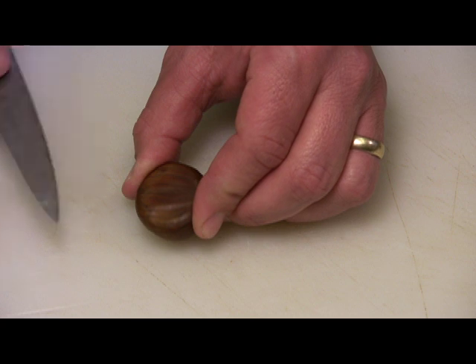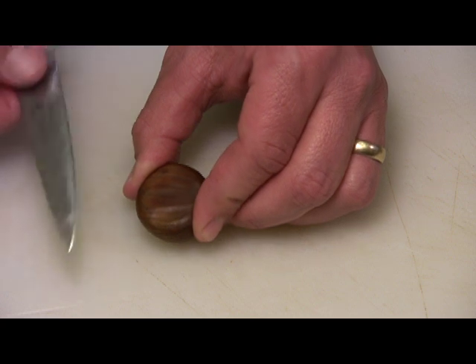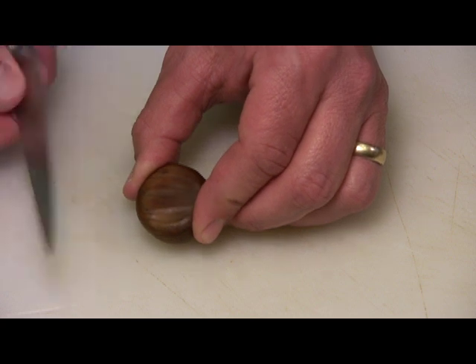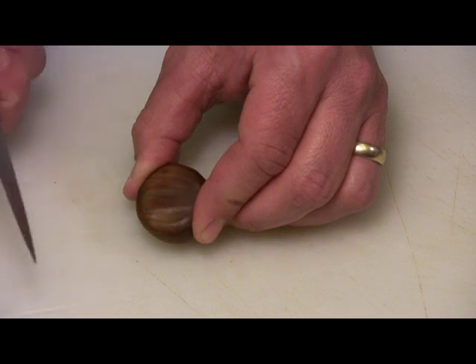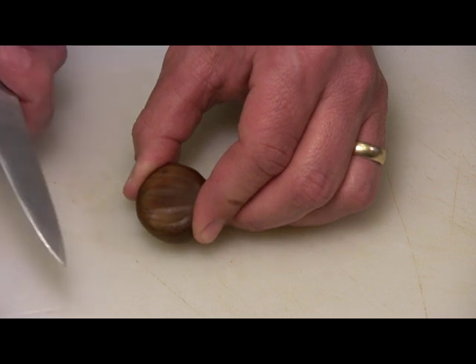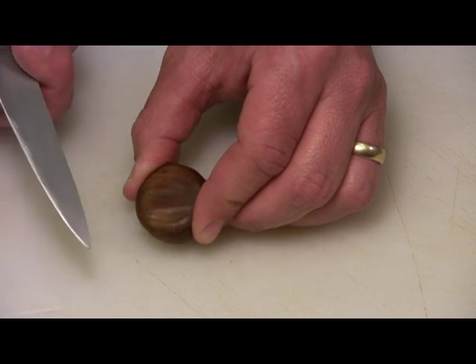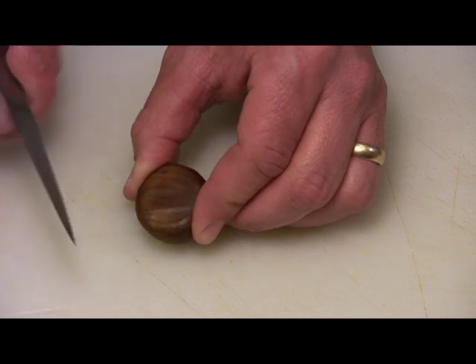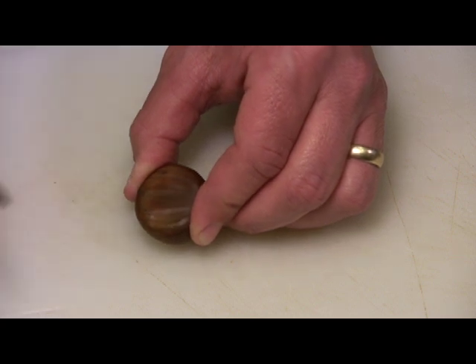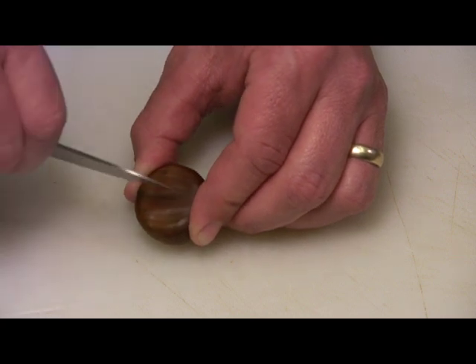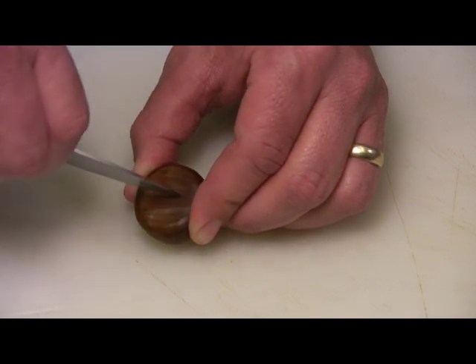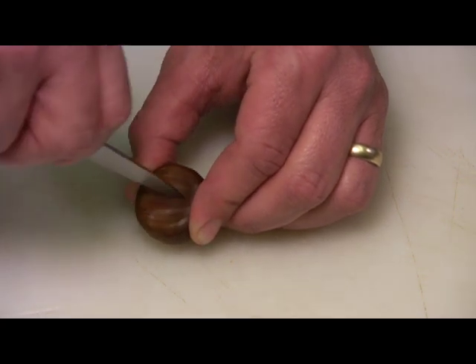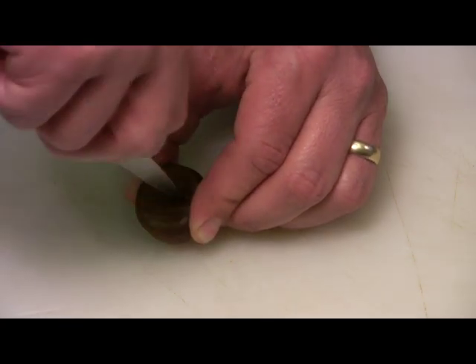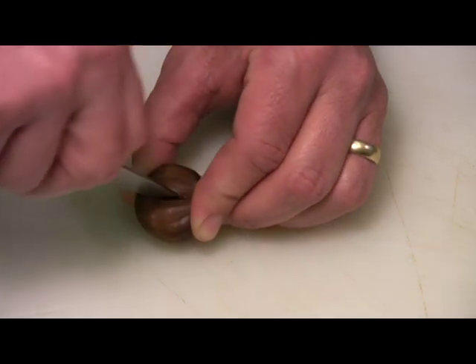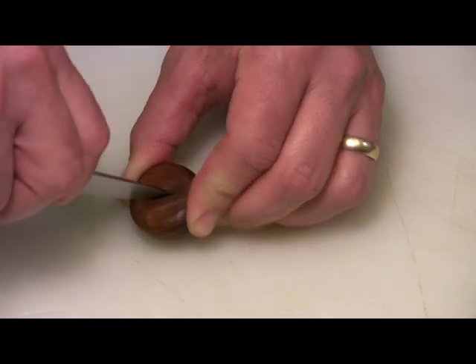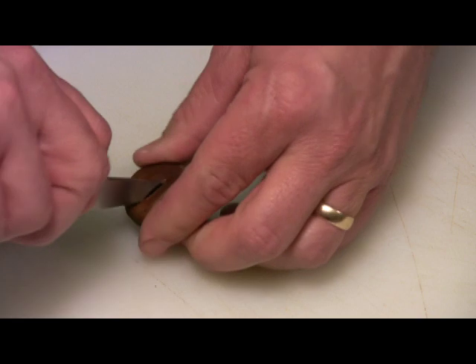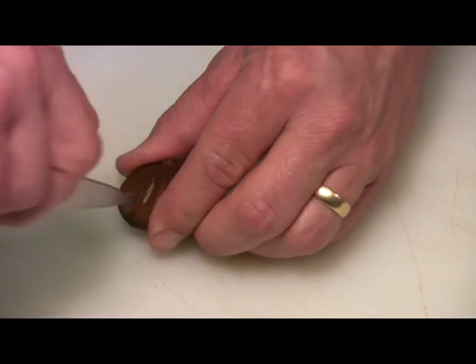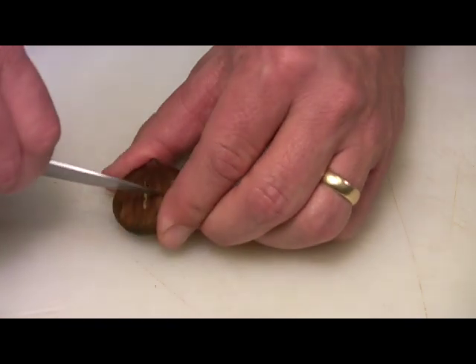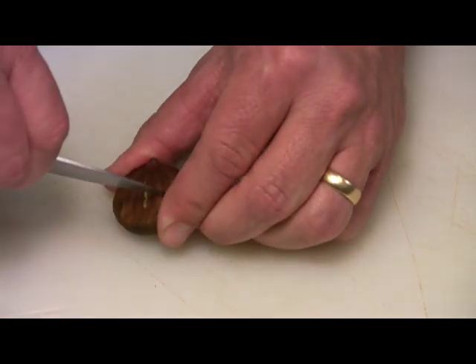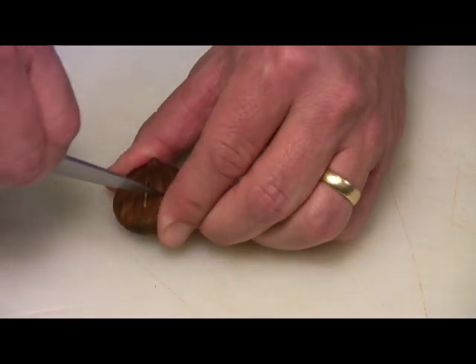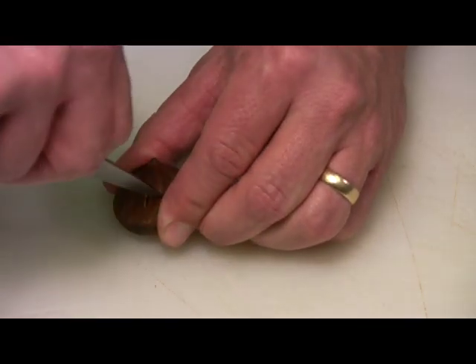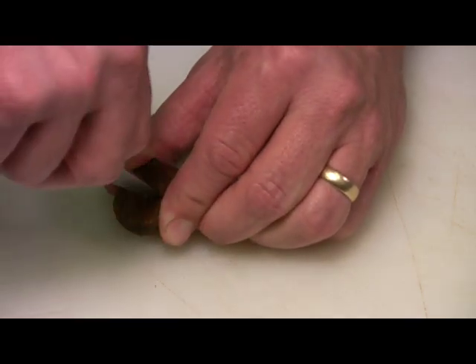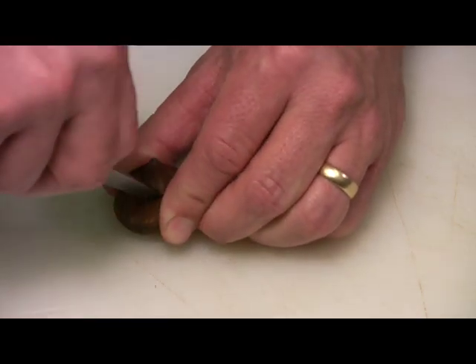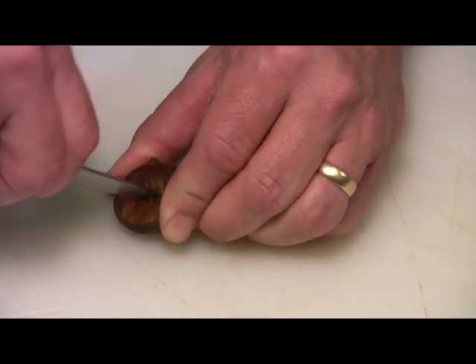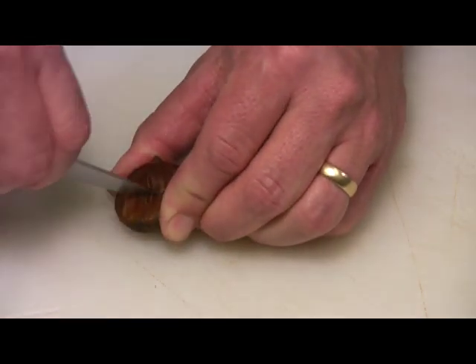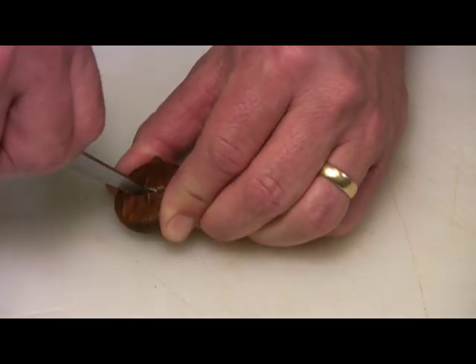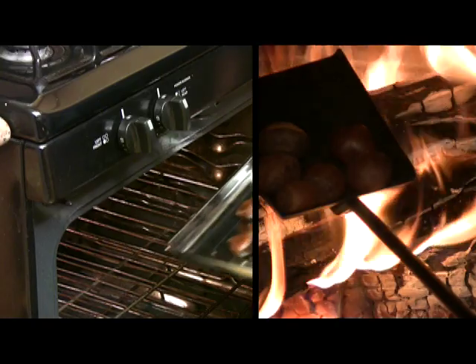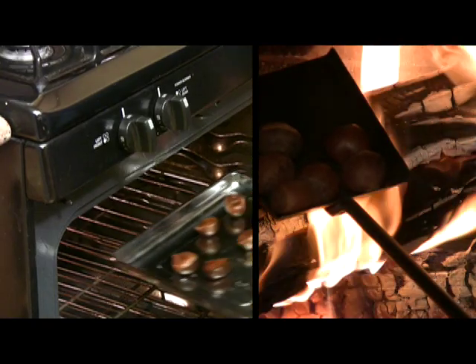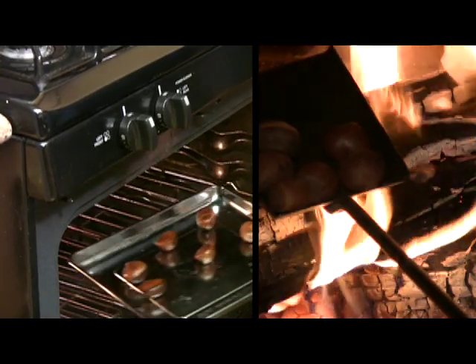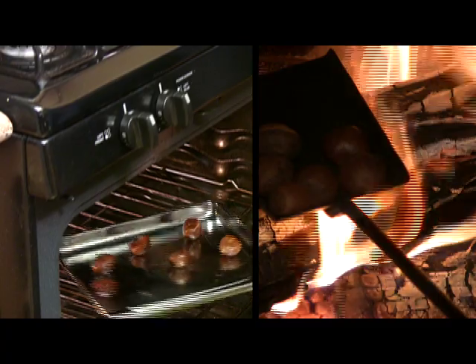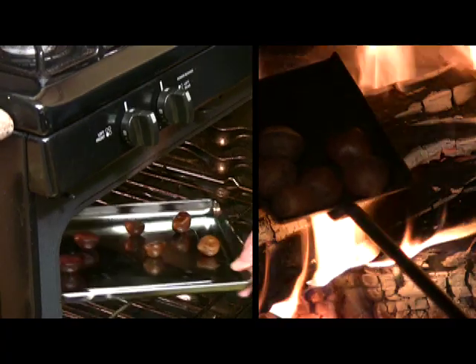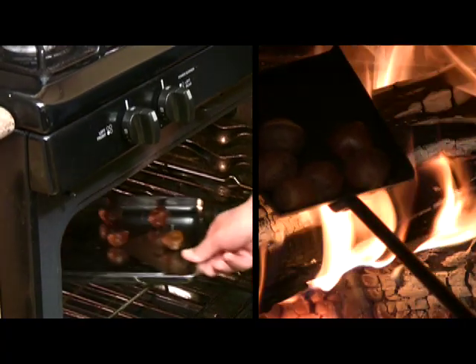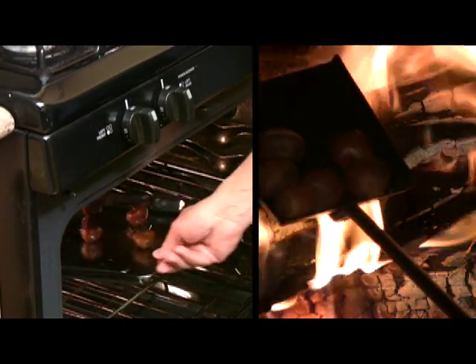Before we roast the chestnuts, we need to take a small paring knife and we're going to make a little X on the flat side of the nut, right through the shell, just like this. This will prevent the nut from exploding while it is roasting.